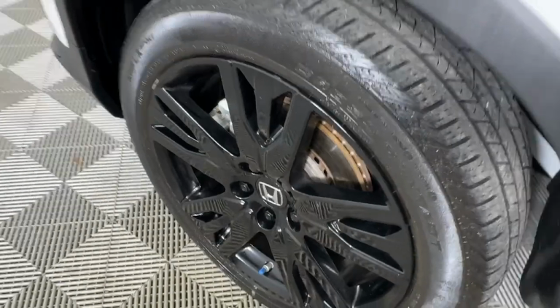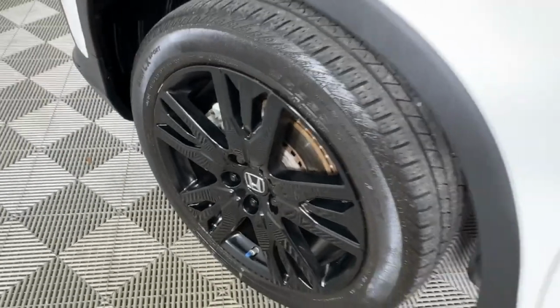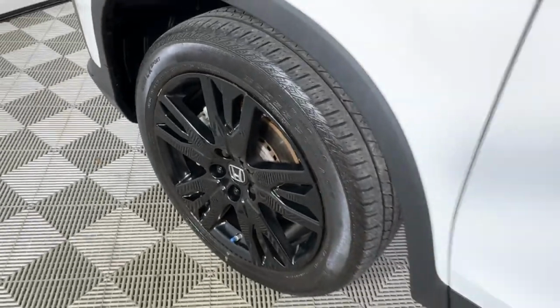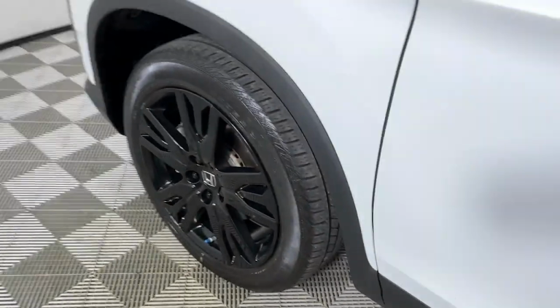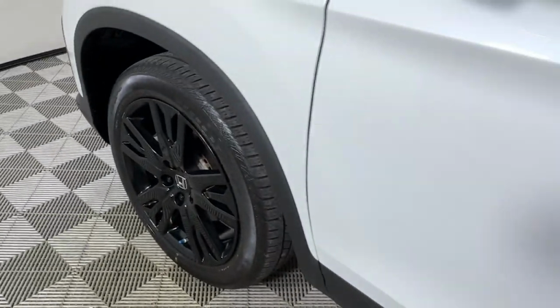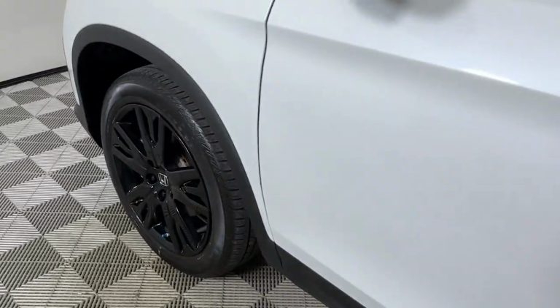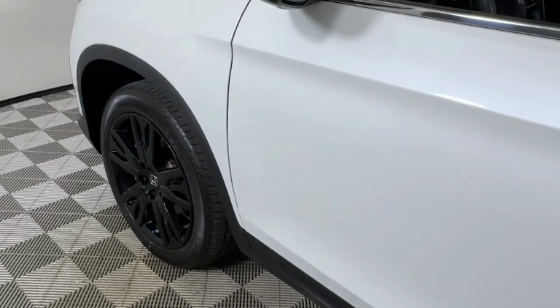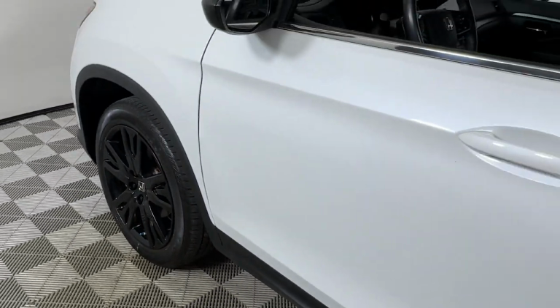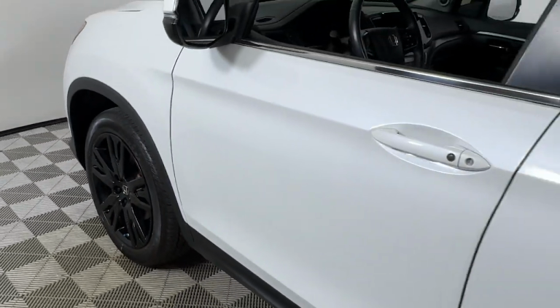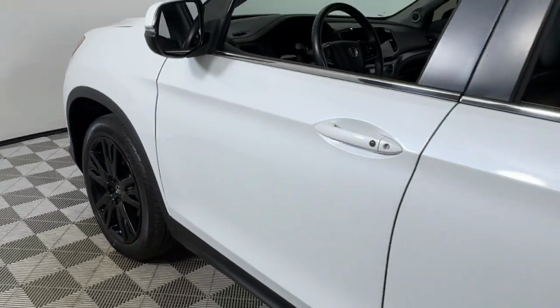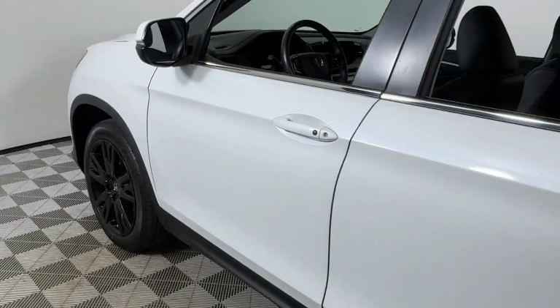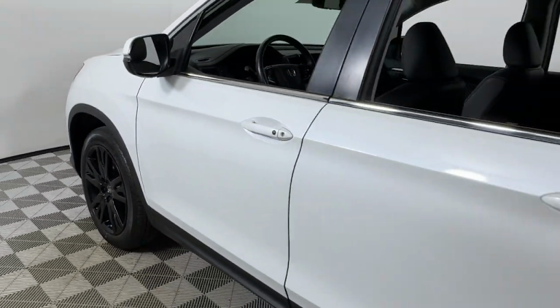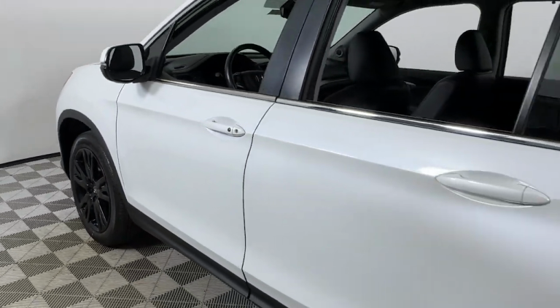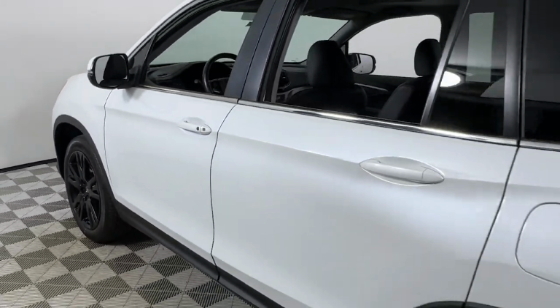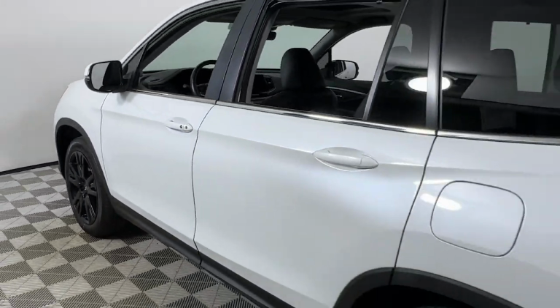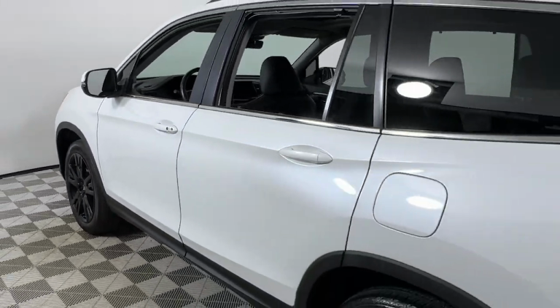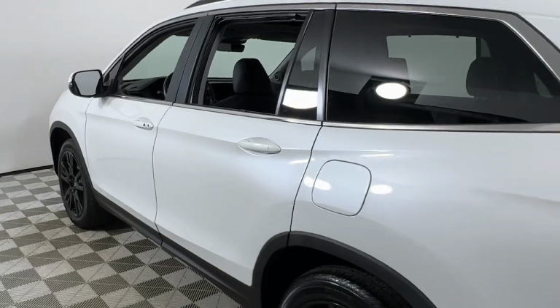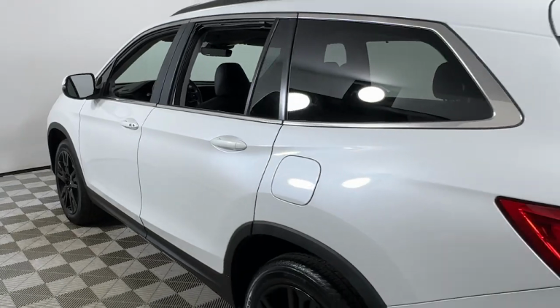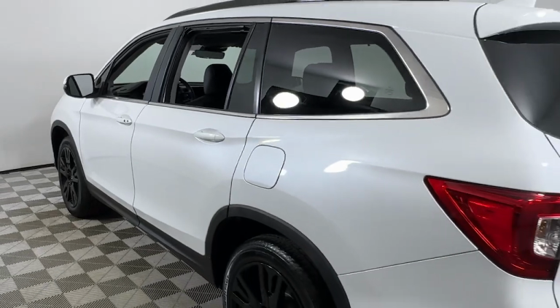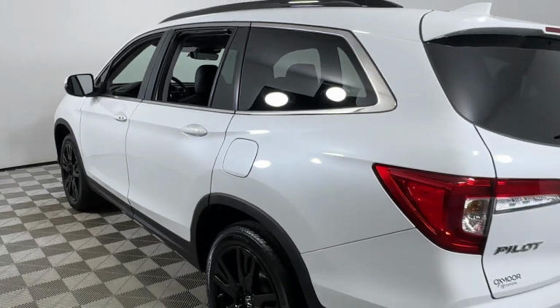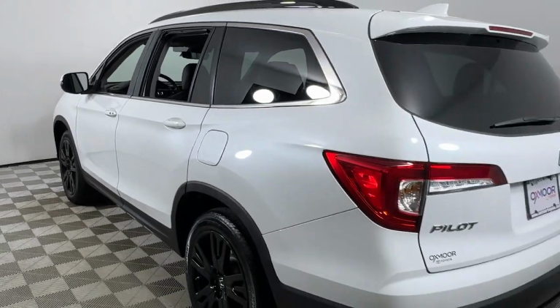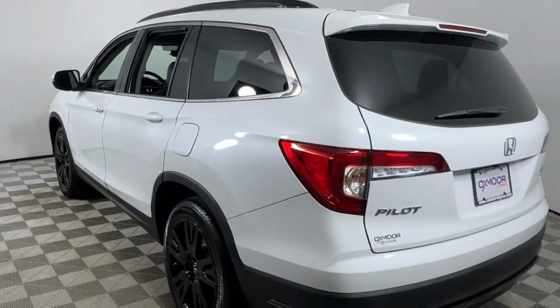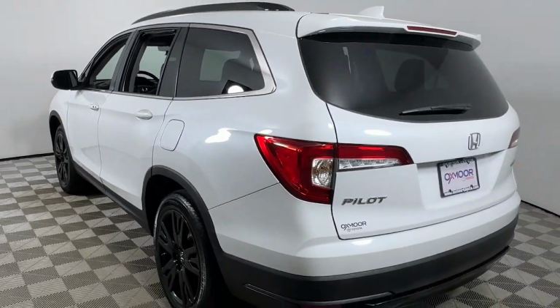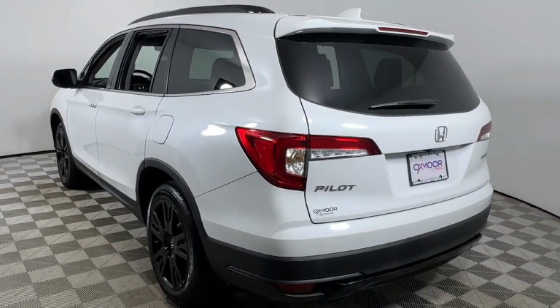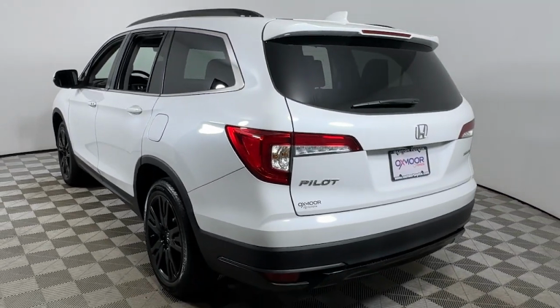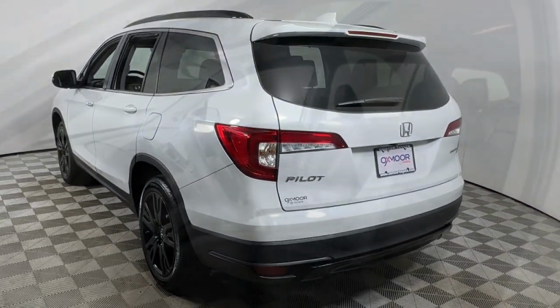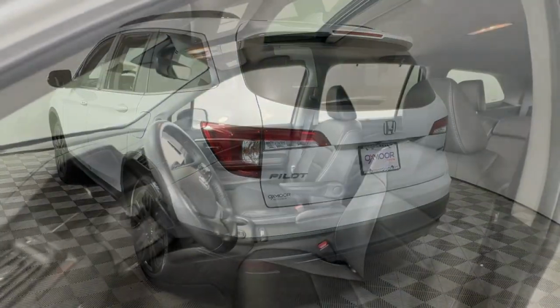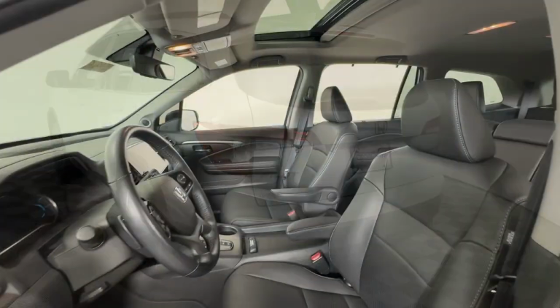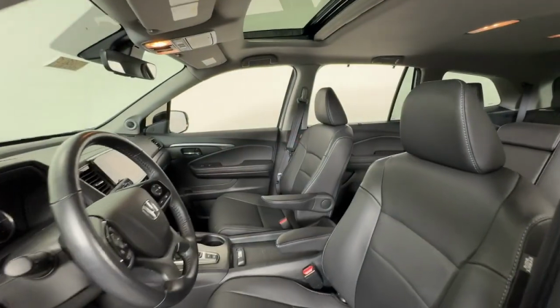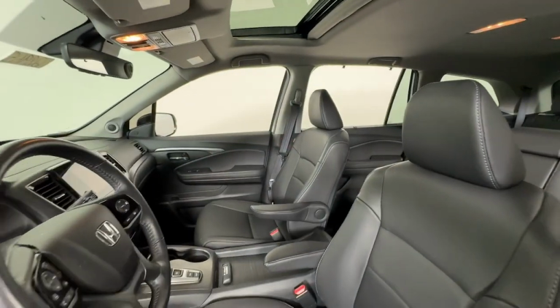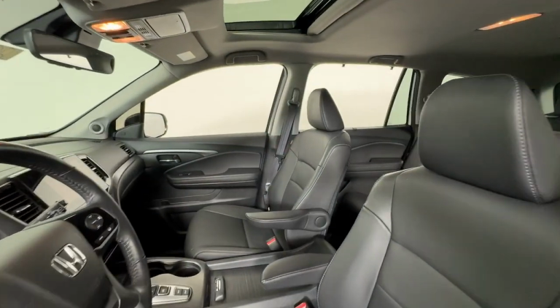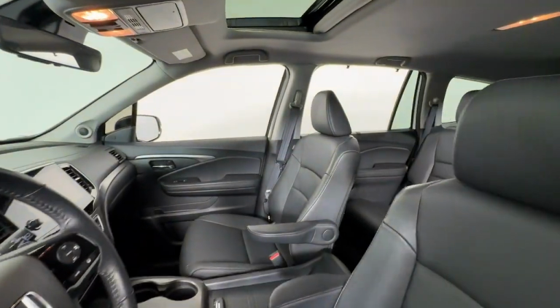You're going to love the 2022 Honda Pilot. With less than 10,000 miles on the odometer, this vehicle provides excellent value. Take a closer look at this super capable Pilot.